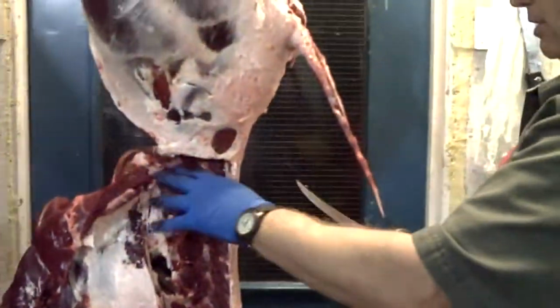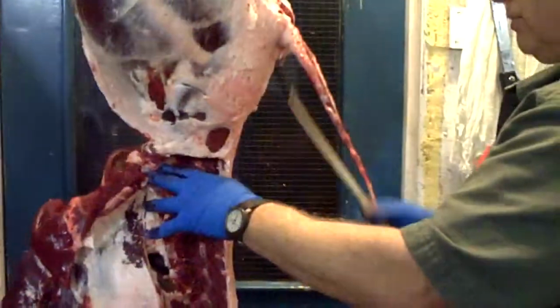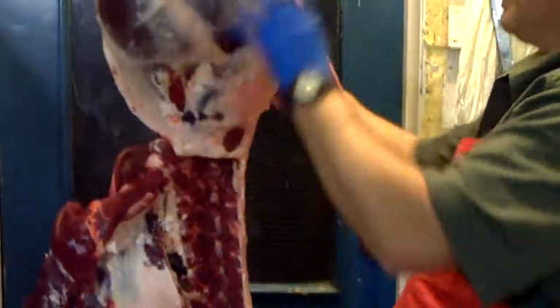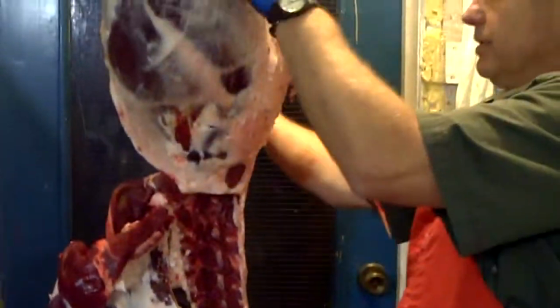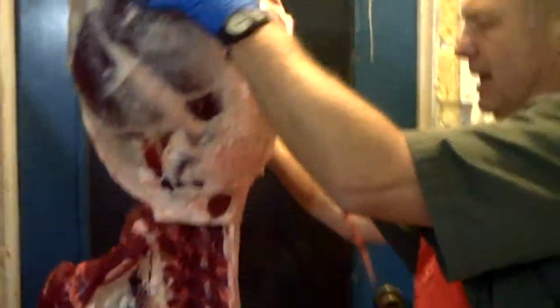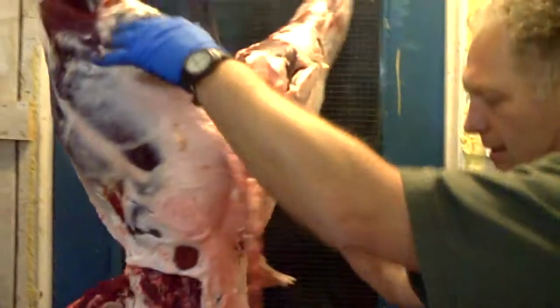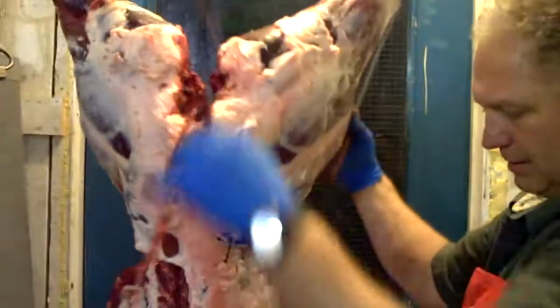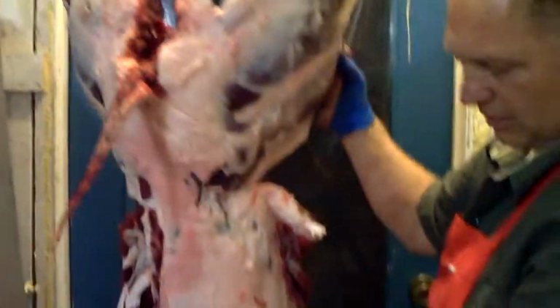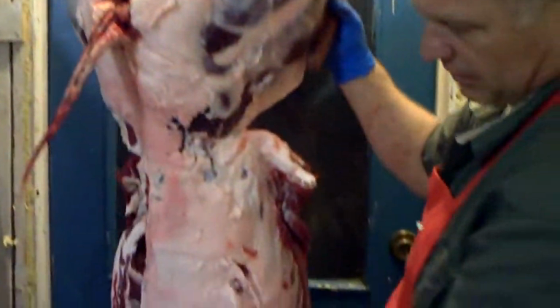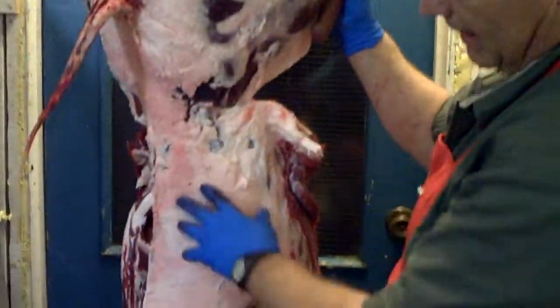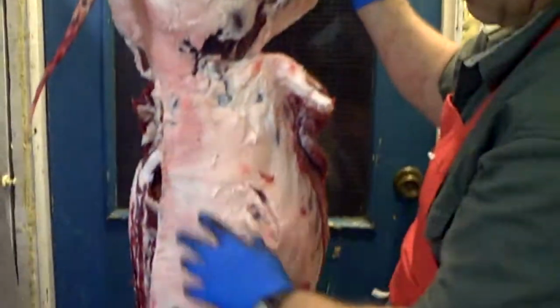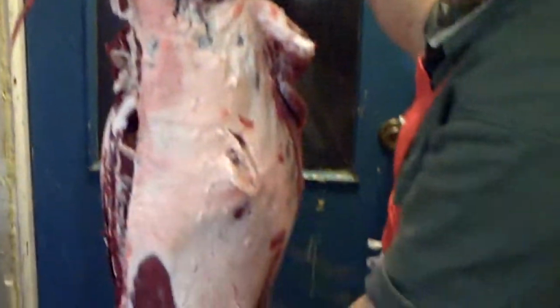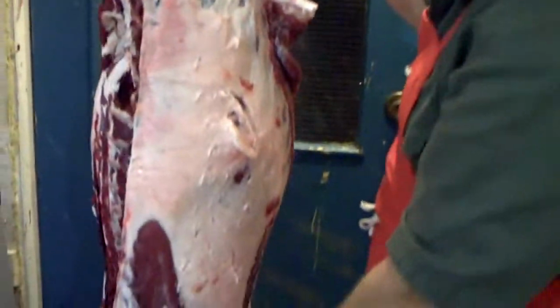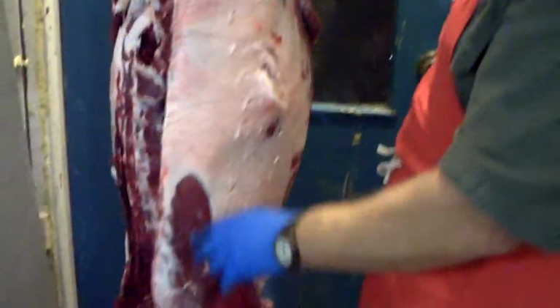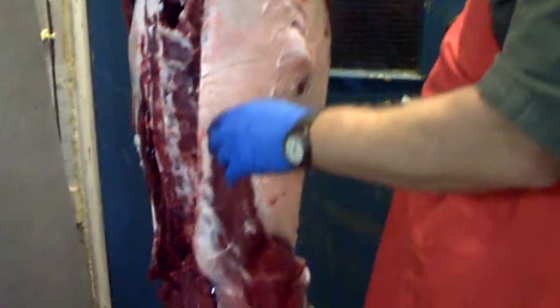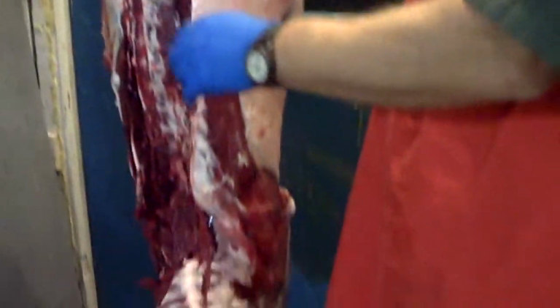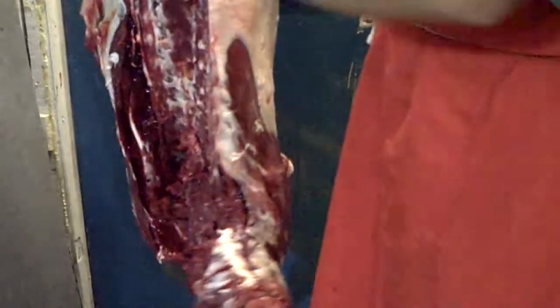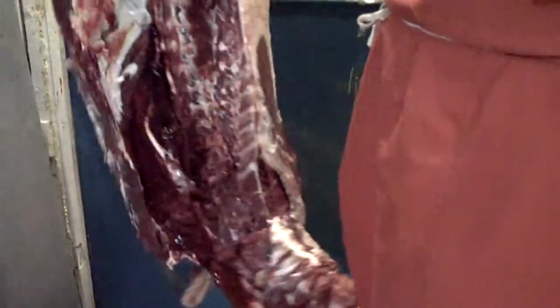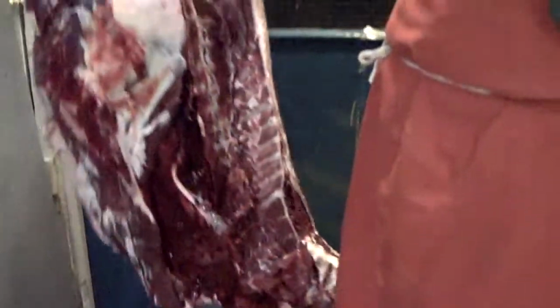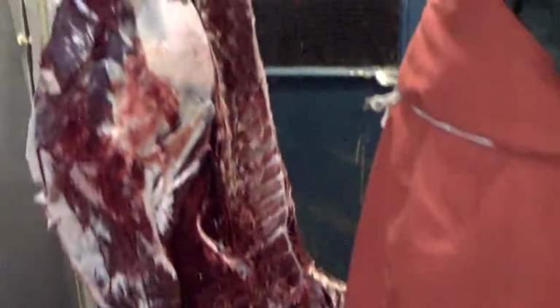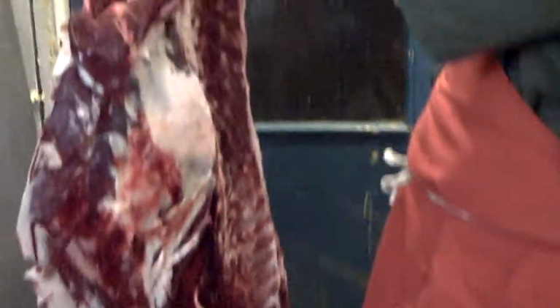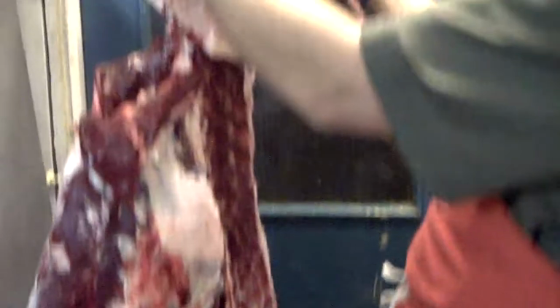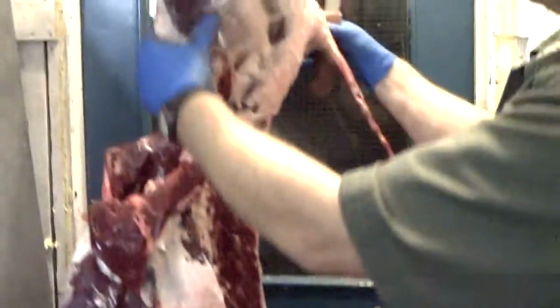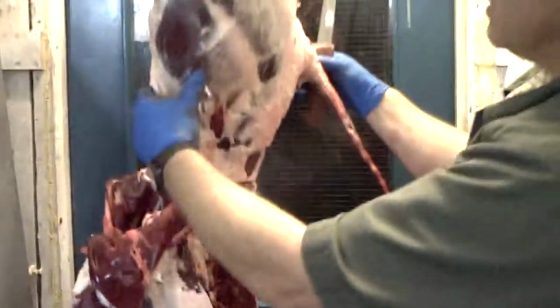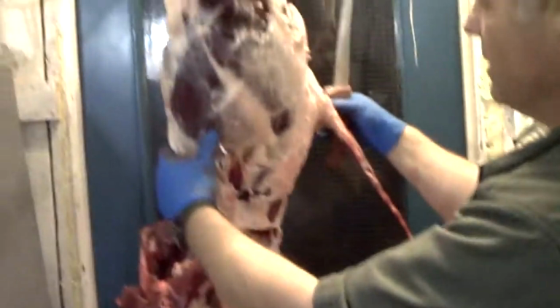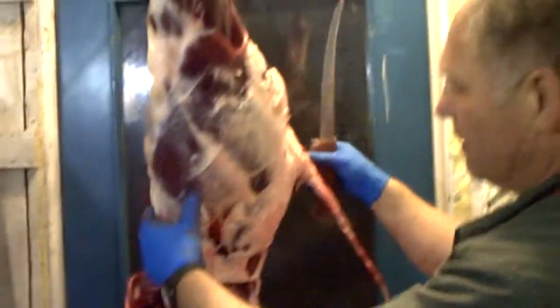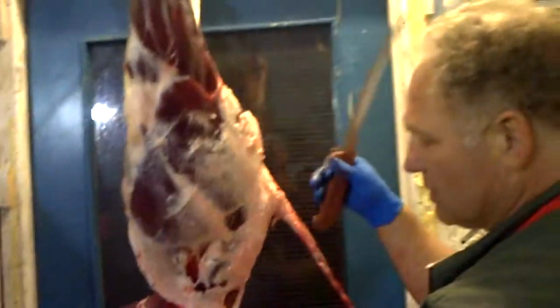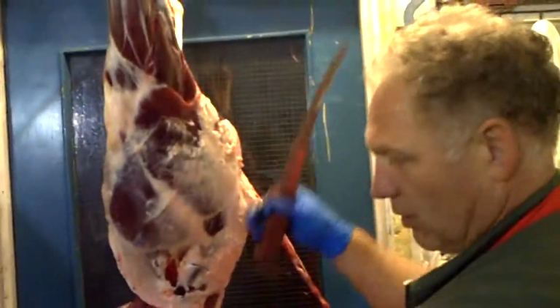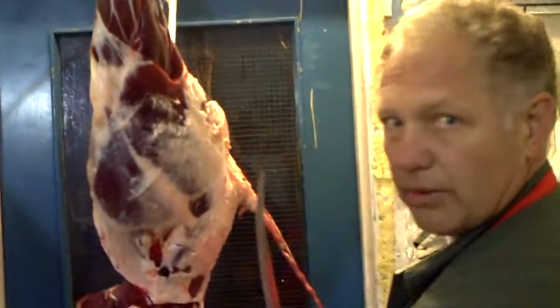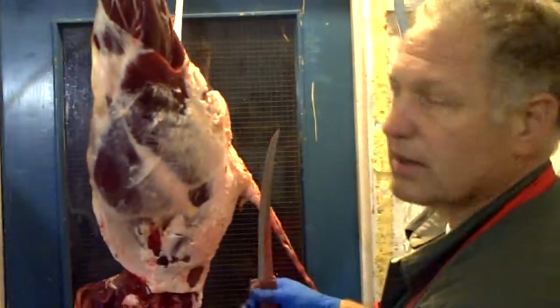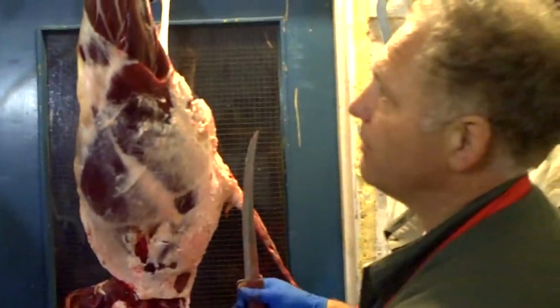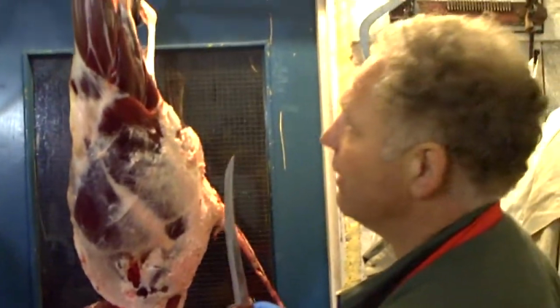The other side is still all intact — I've yet to do this side. But for demonstration purposes, I'm just going to work on the one side right now.